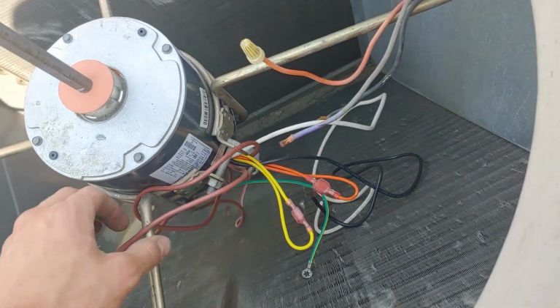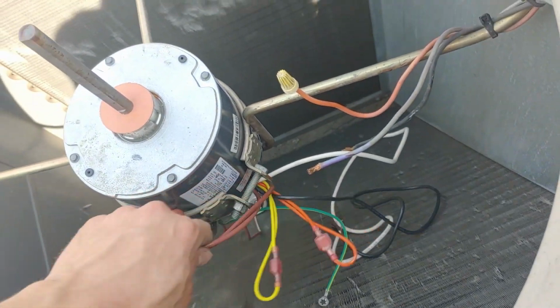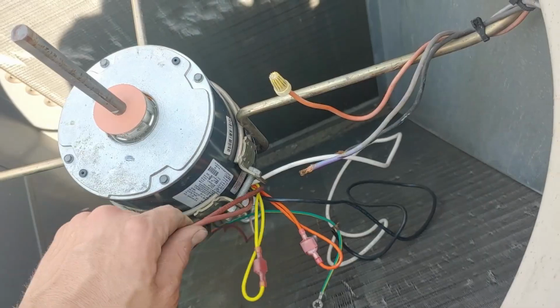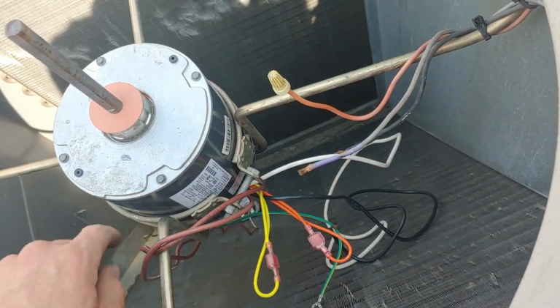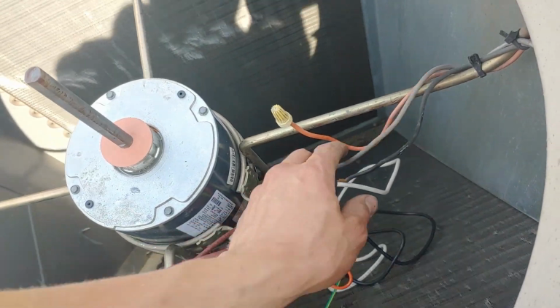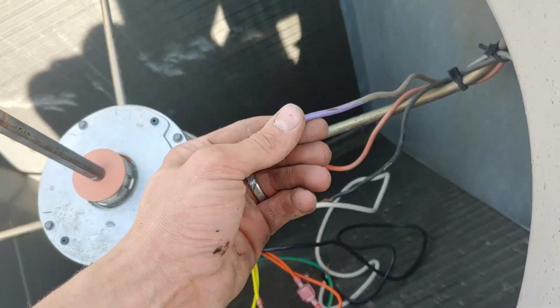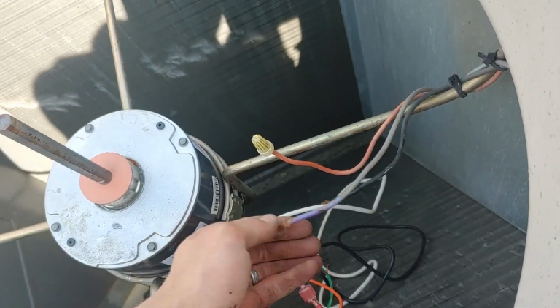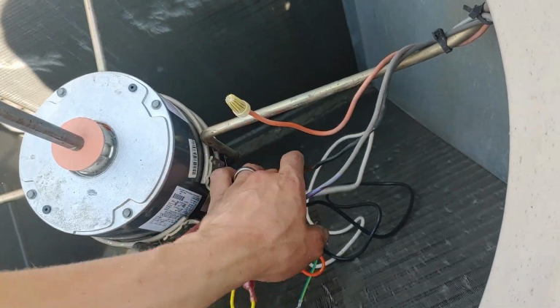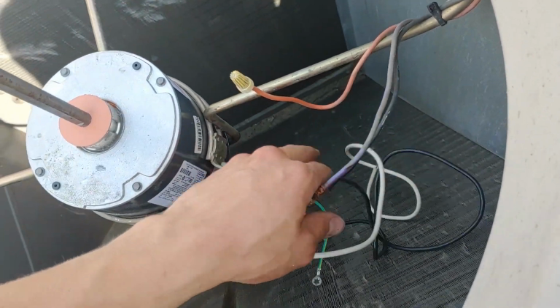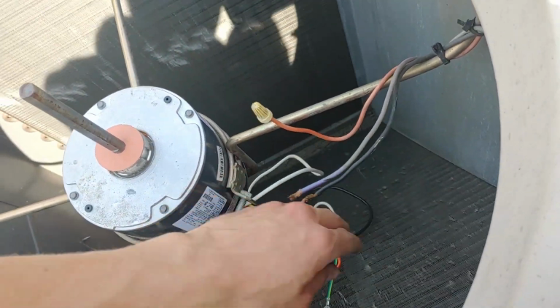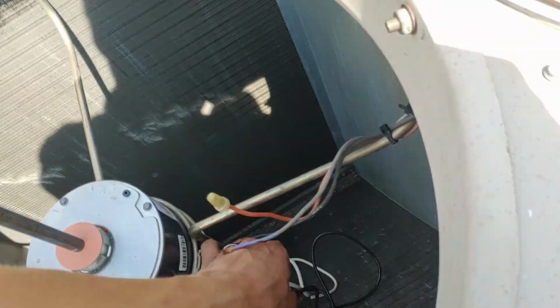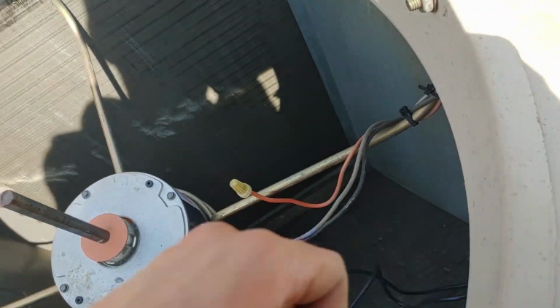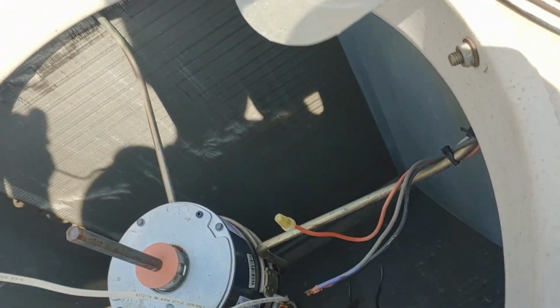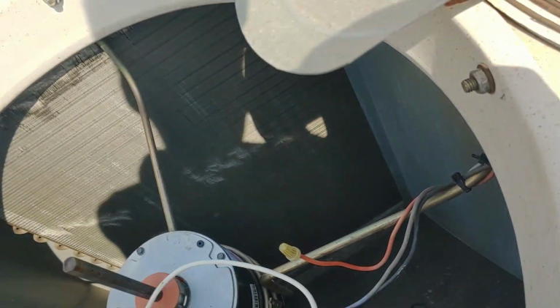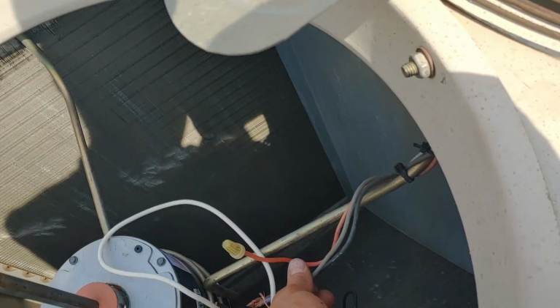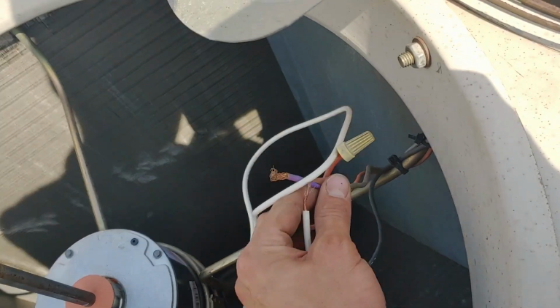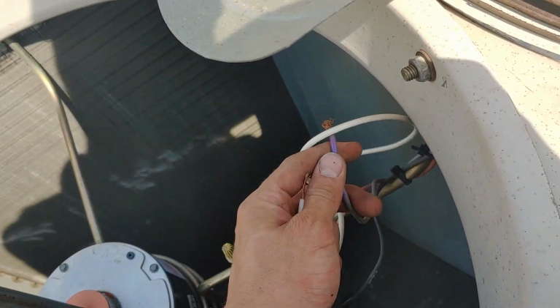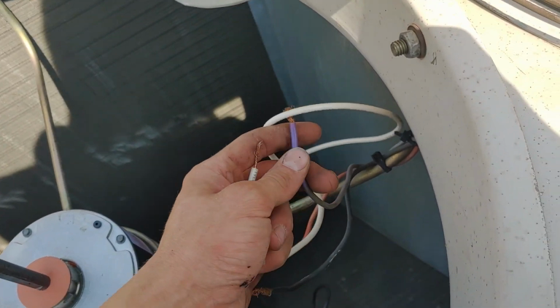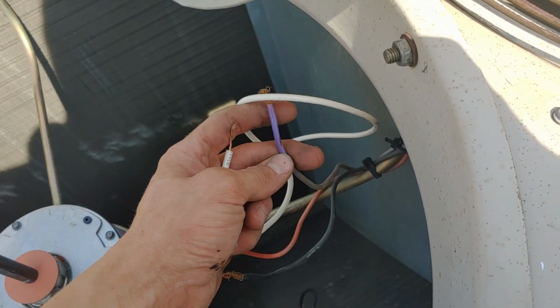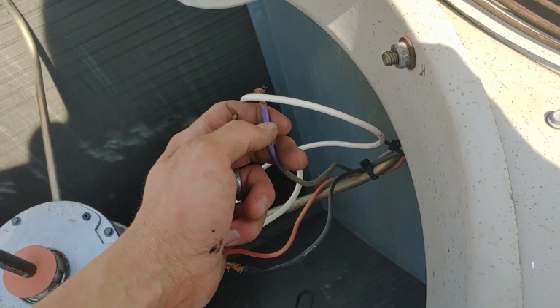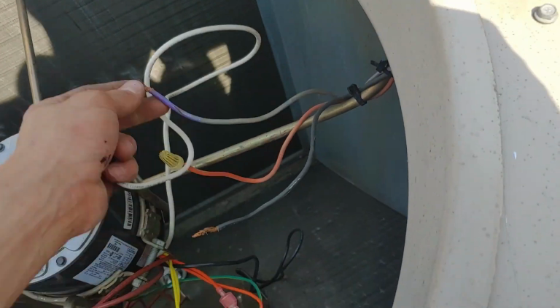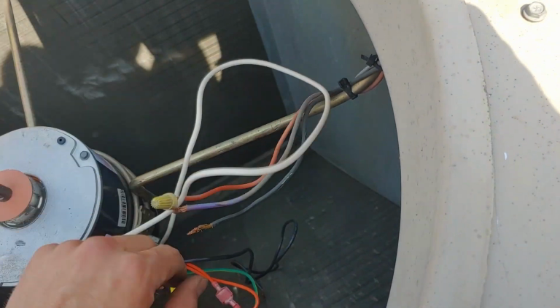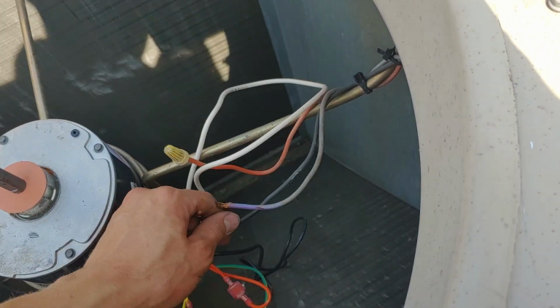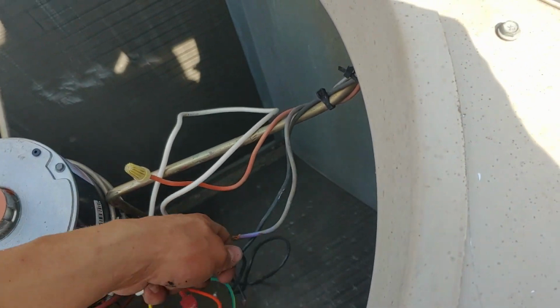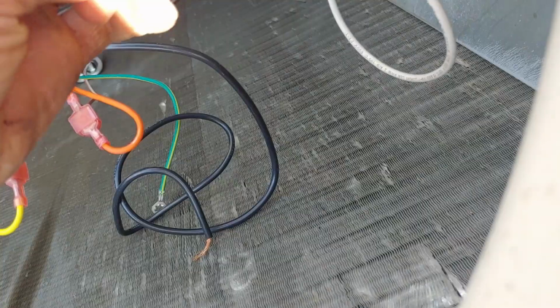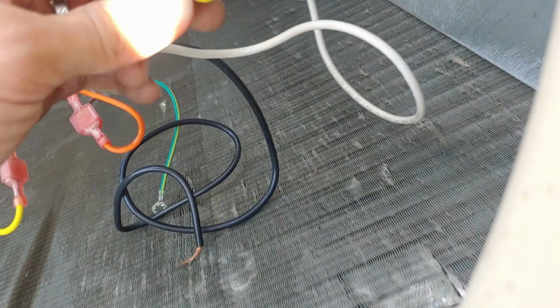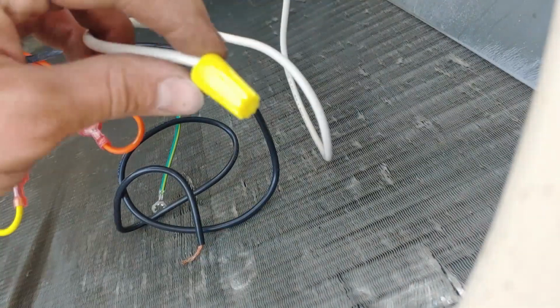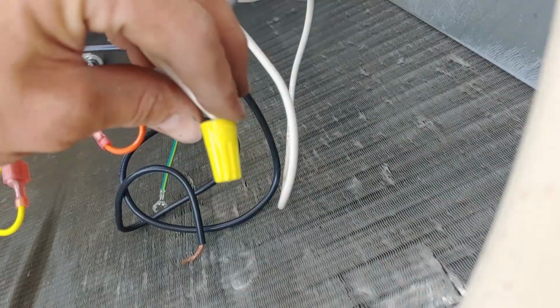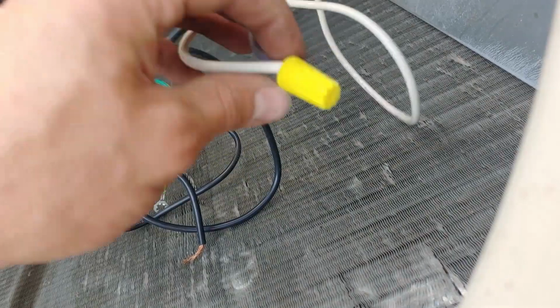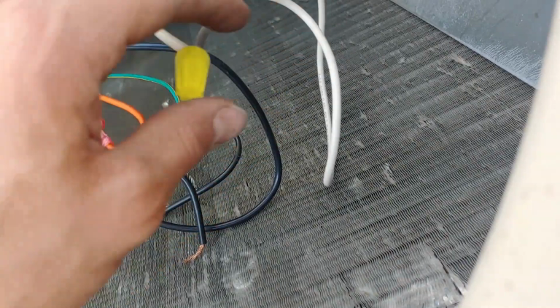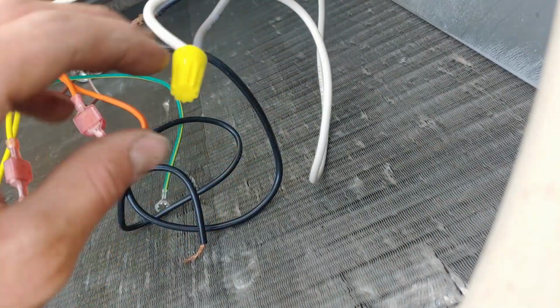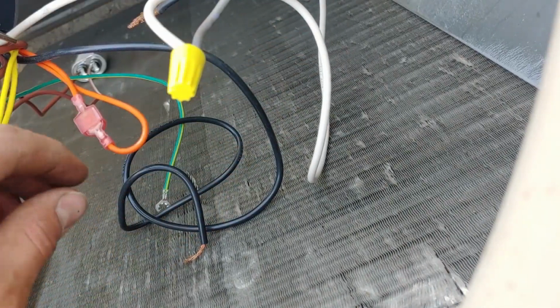We'll get that zip tied up in a minute. Then we connect our white to our purple, which is just one leg of our power — you just have to figure out your legs of power — and our black to our black. Nice fresh wire nut on there, and the other side.